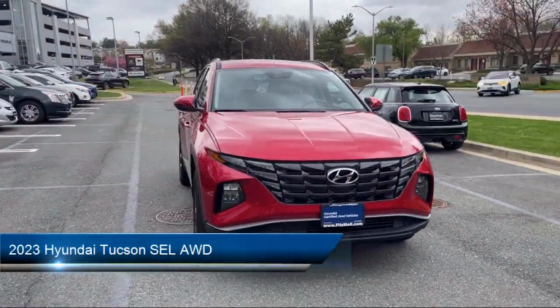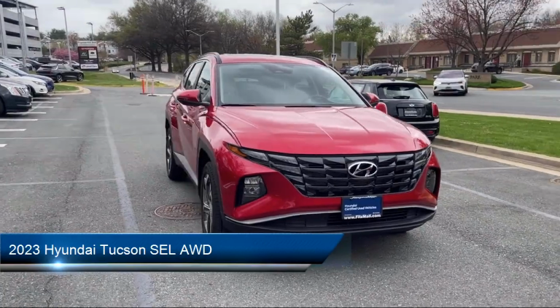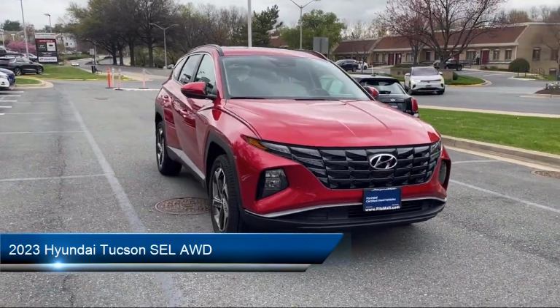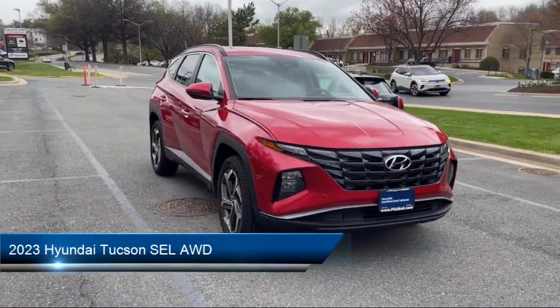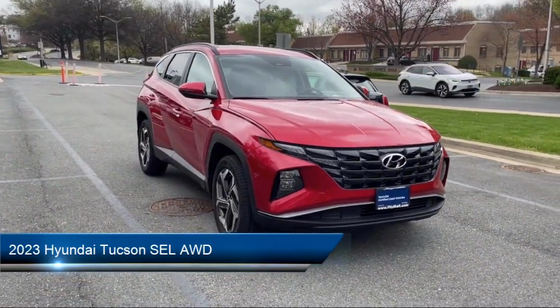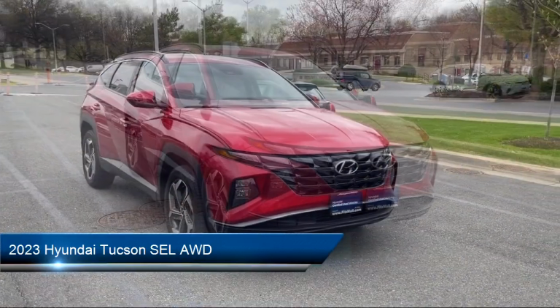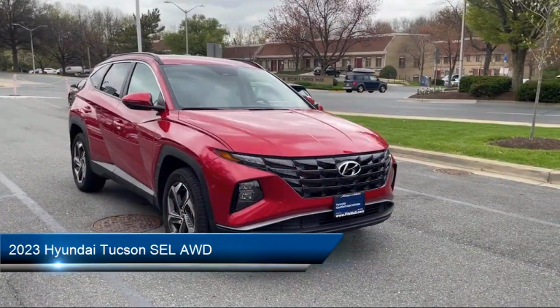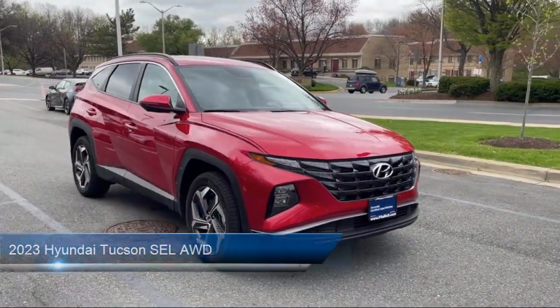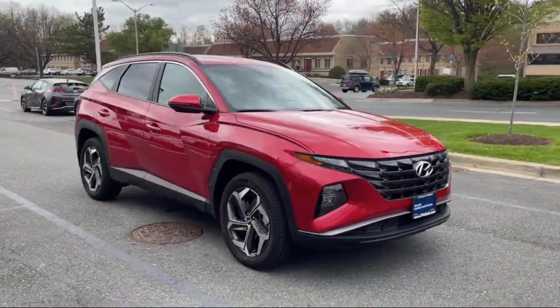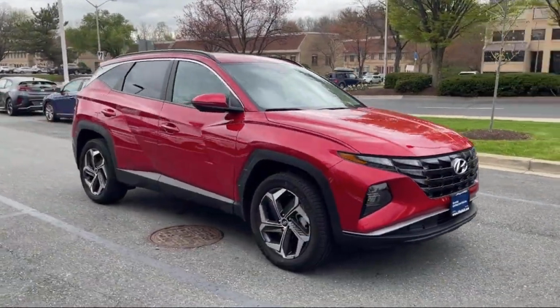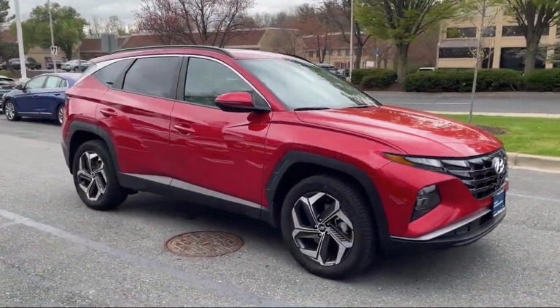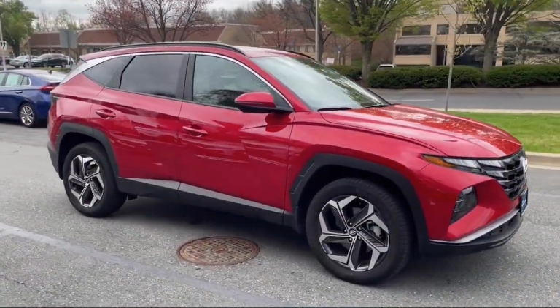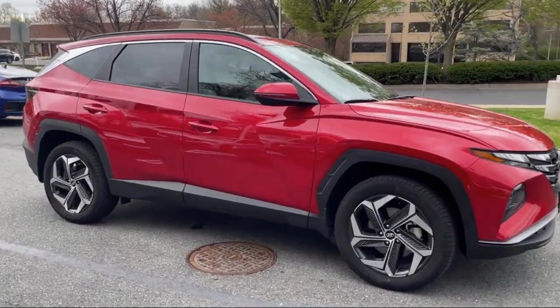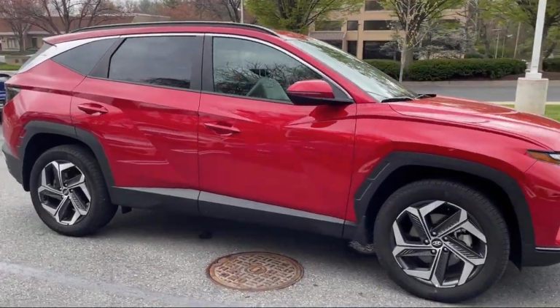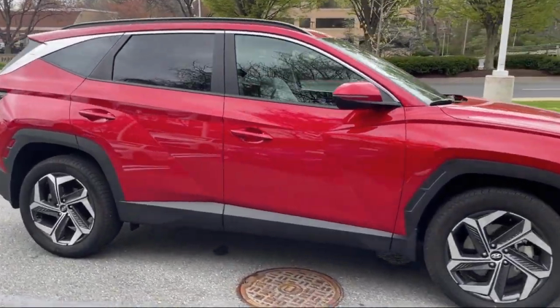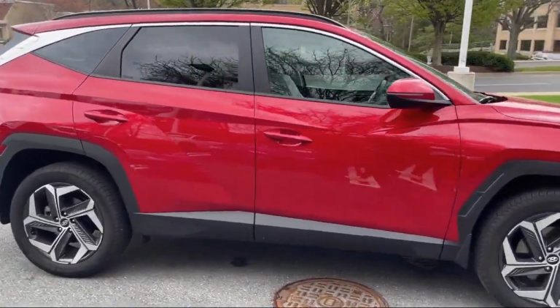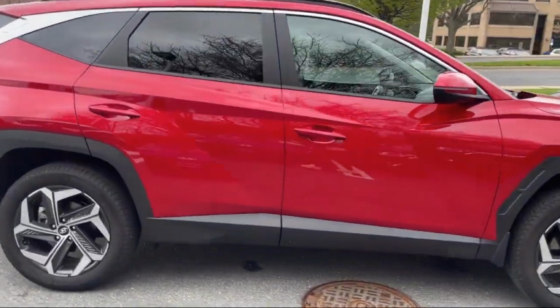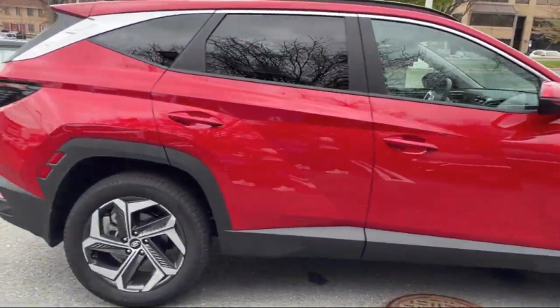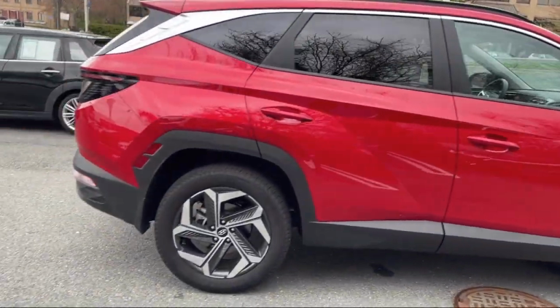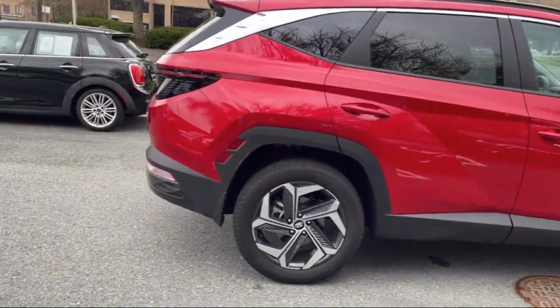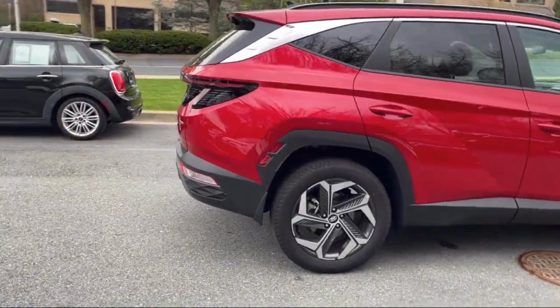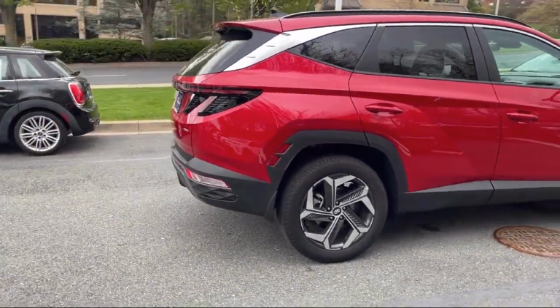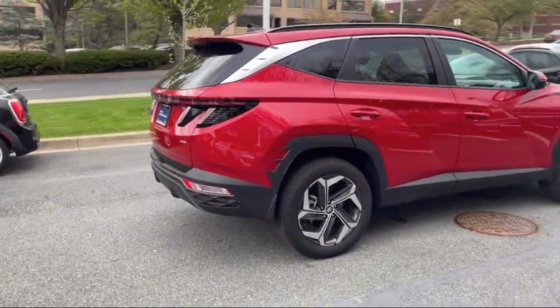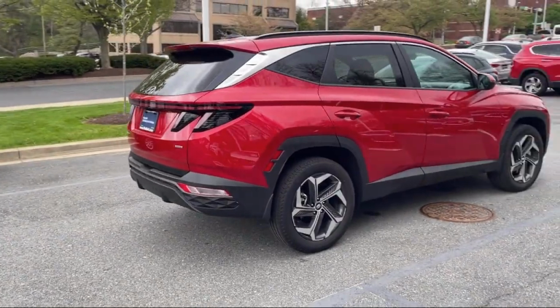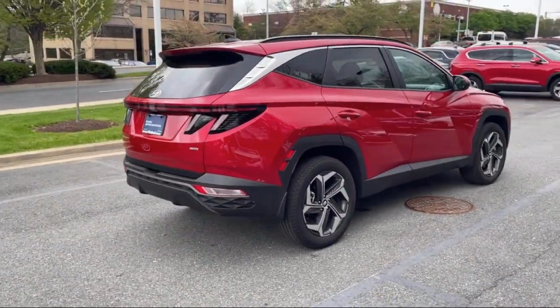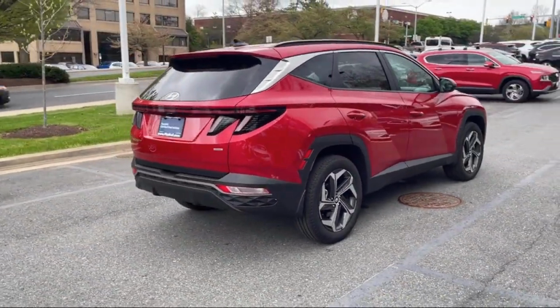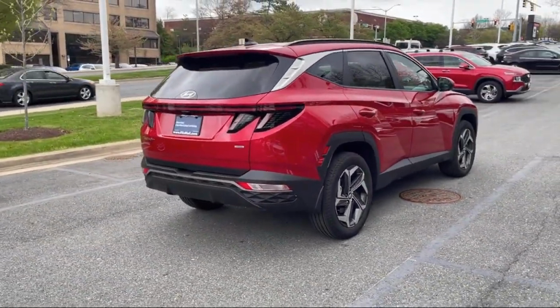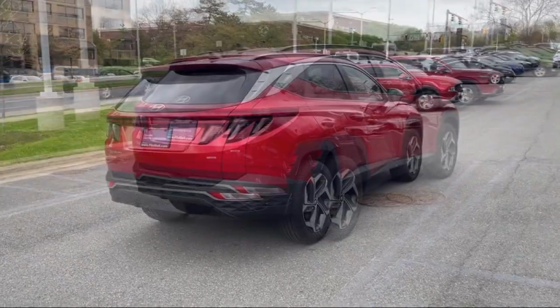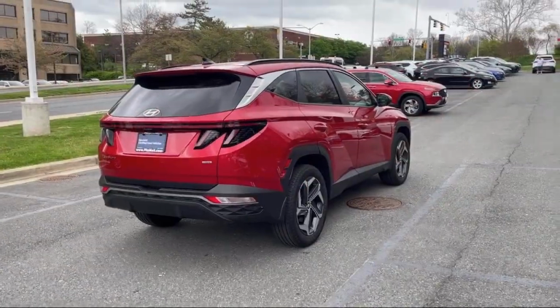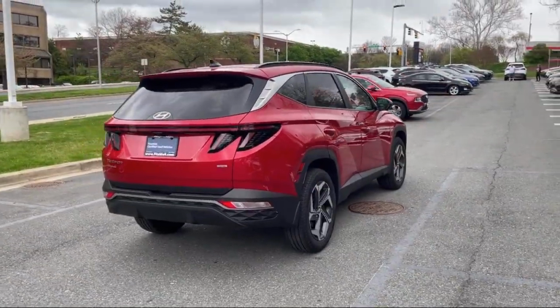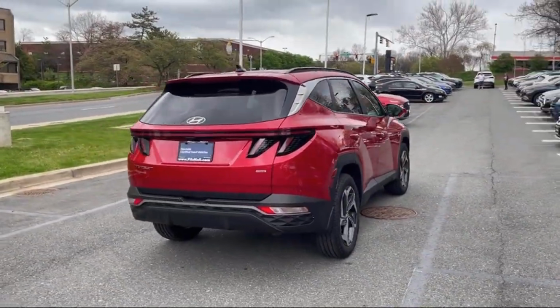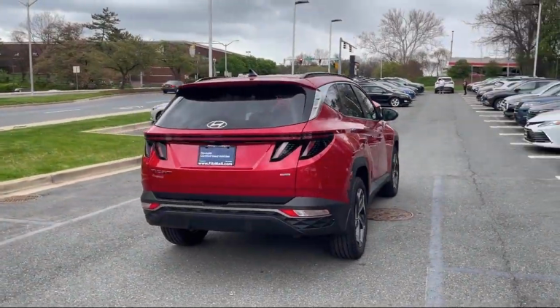It comes equipped with Driver Attention Alert System, Ventilated Disc Front Brakes, Telescopic and Tilt Steering Wheel, Braking Assist, and Bluetooth Auxiliary Audio Input.